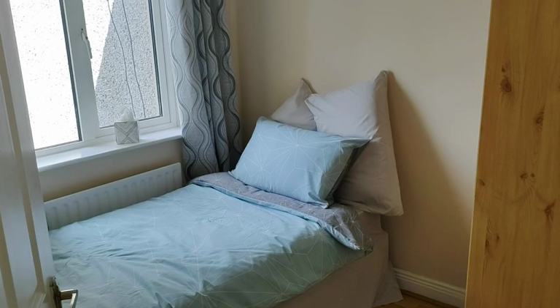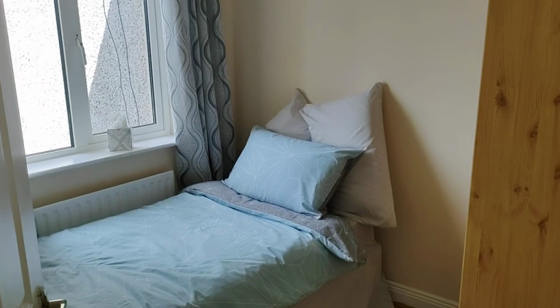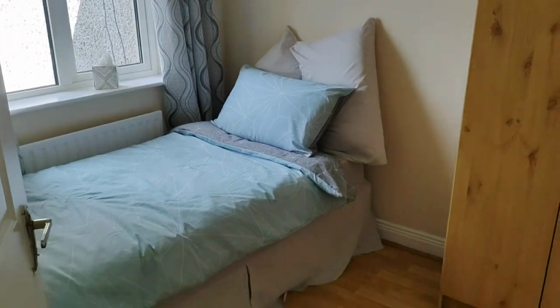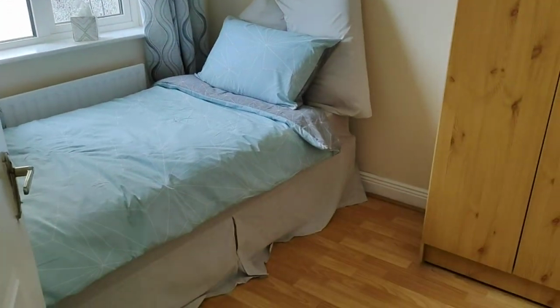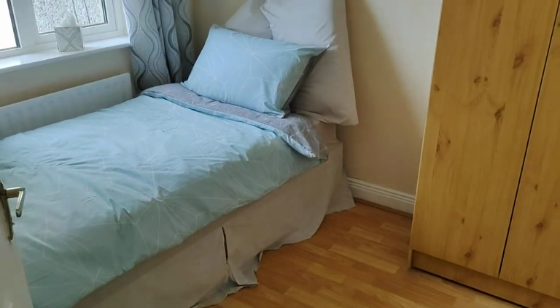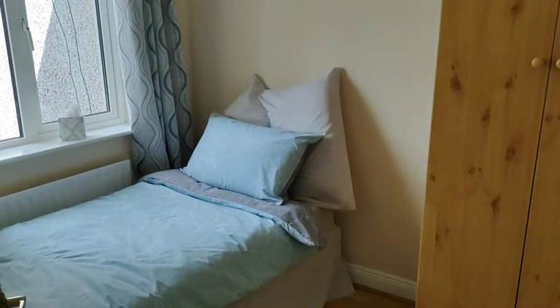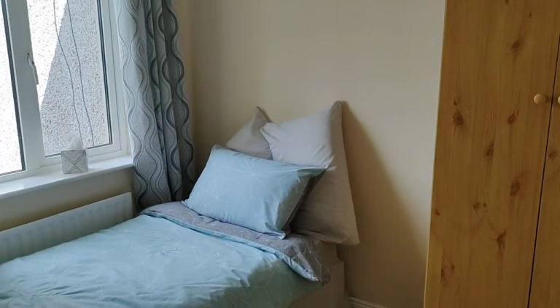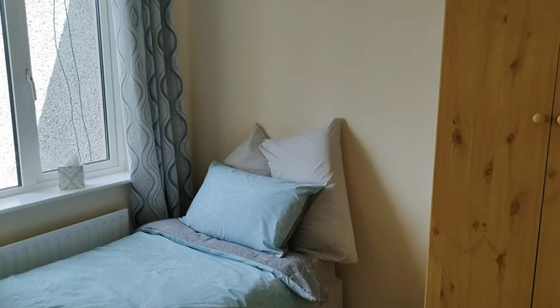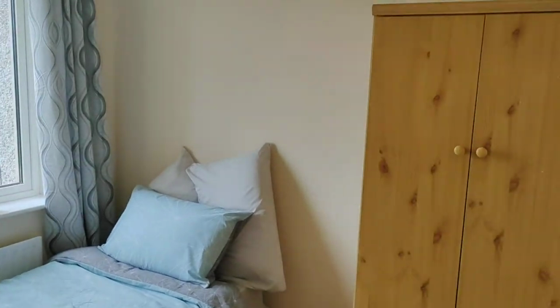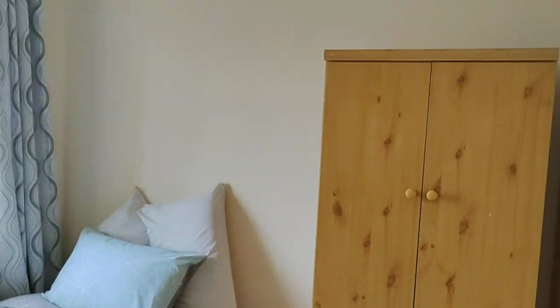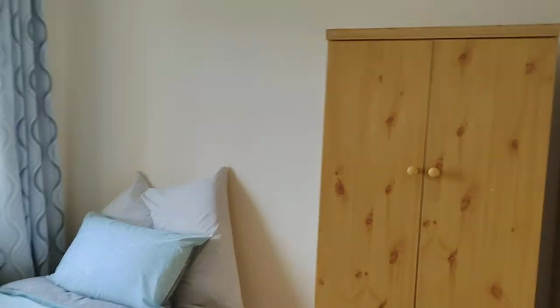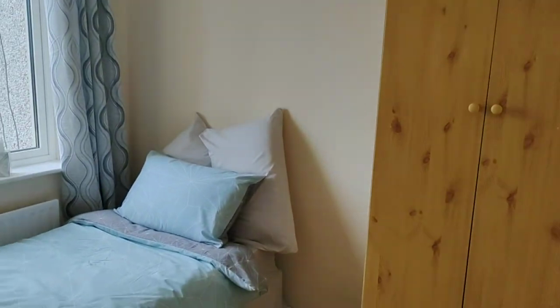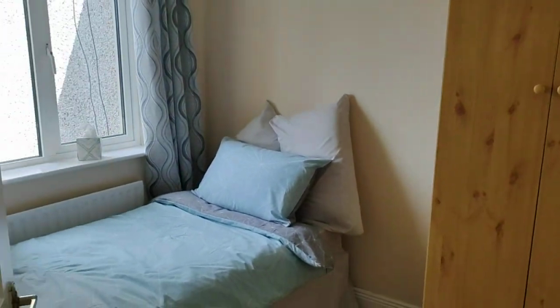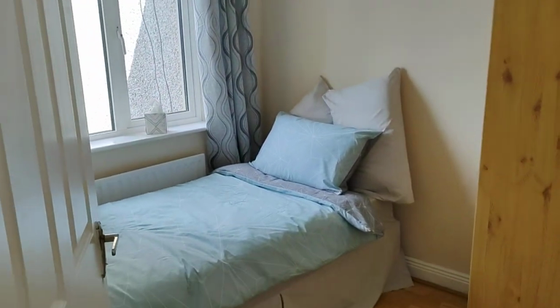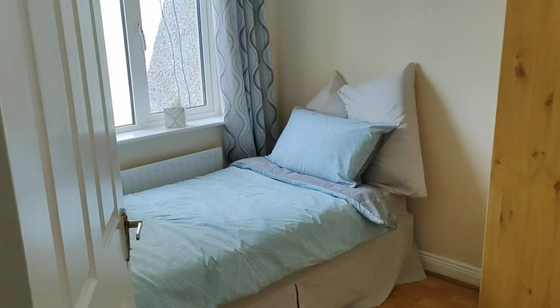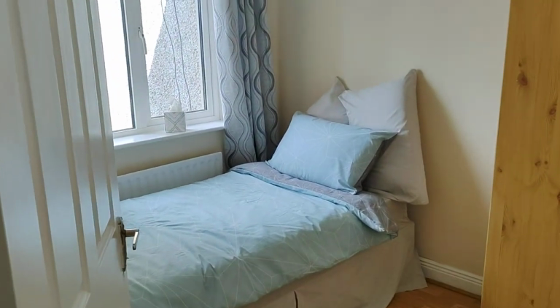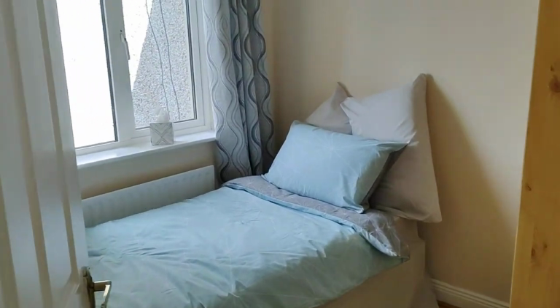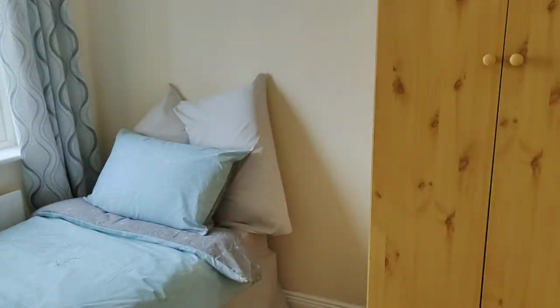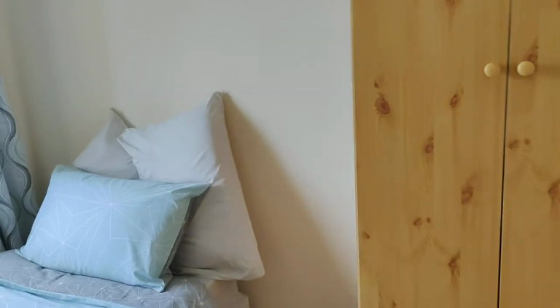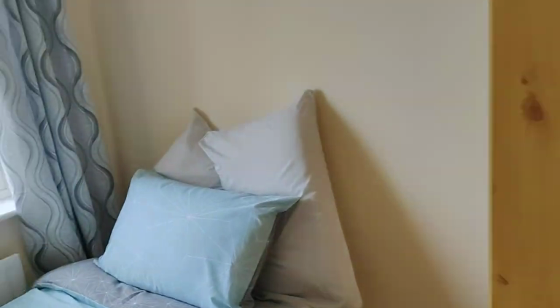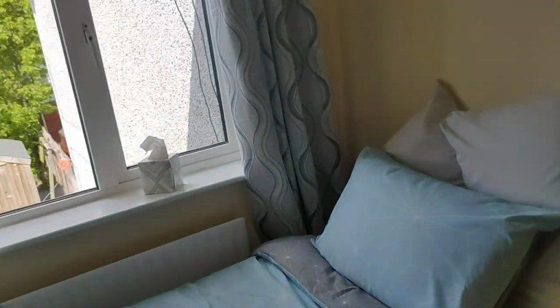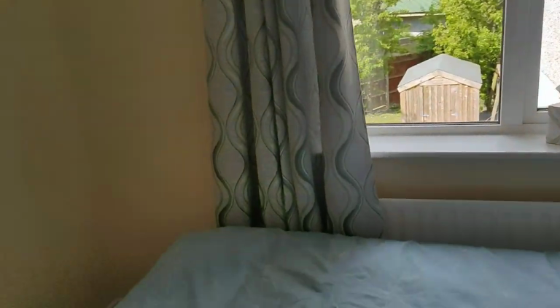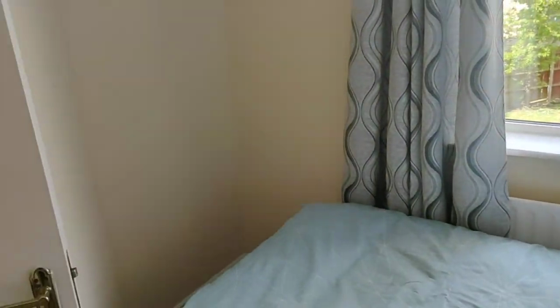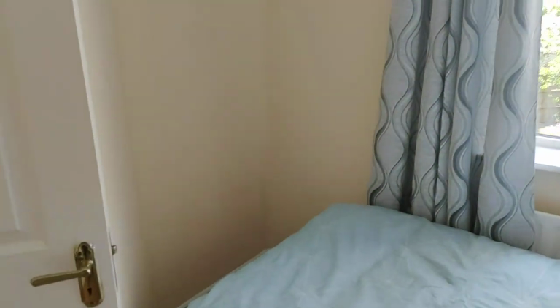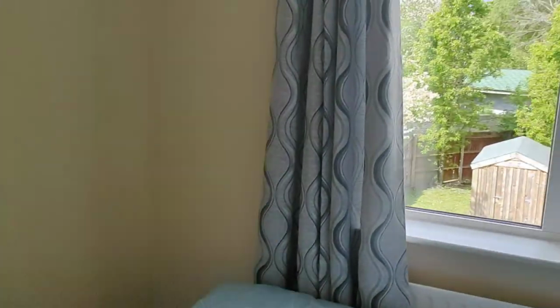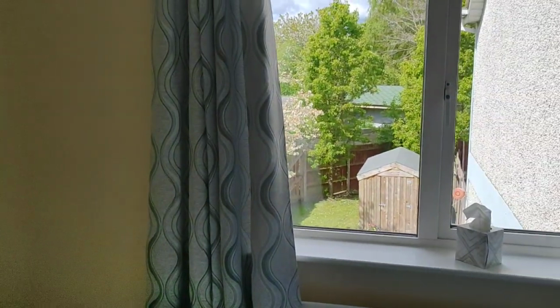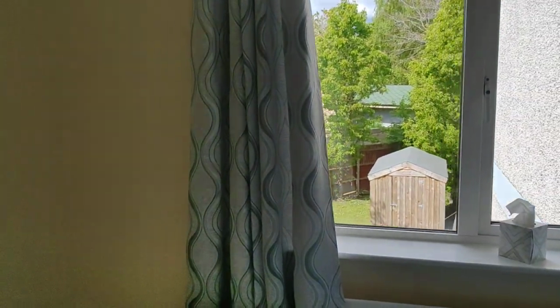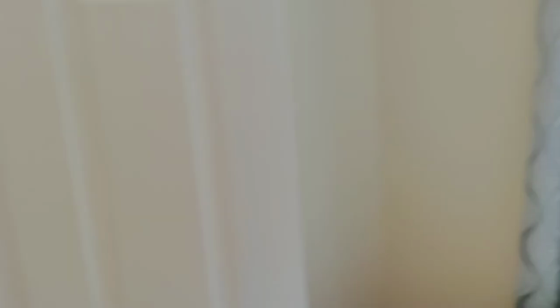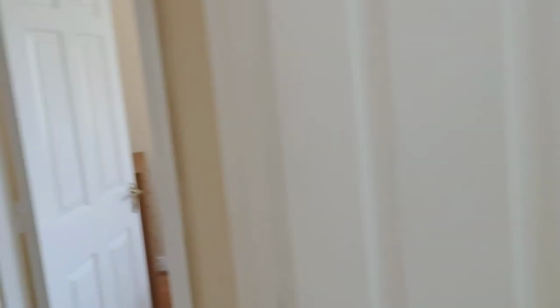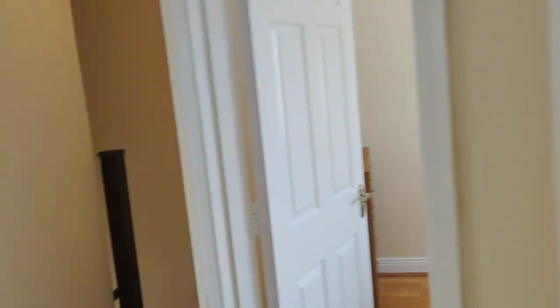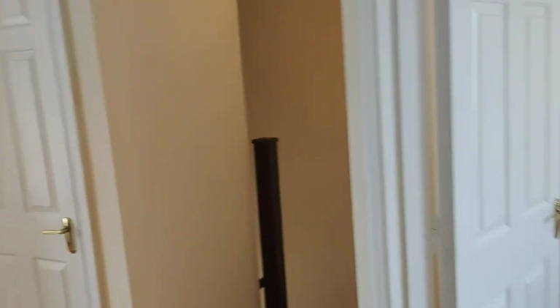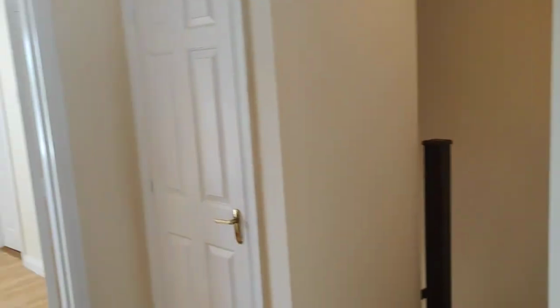Bedroom number three accommodates a single bed, or would make a very good home office. Good size landing.